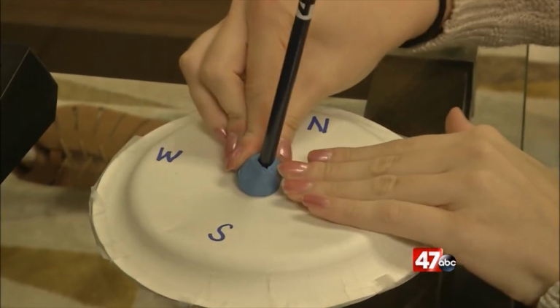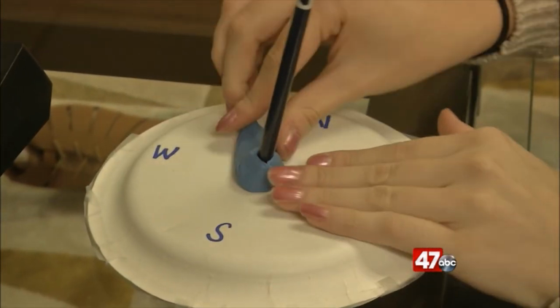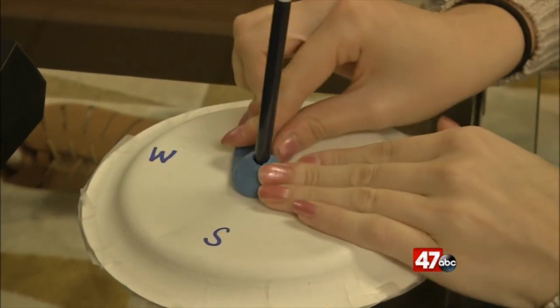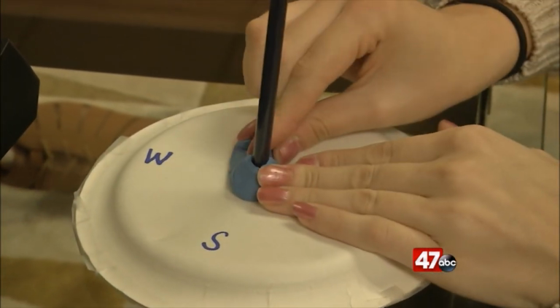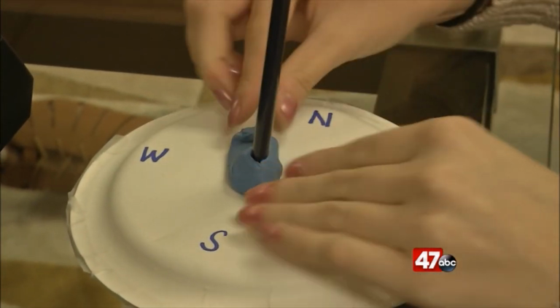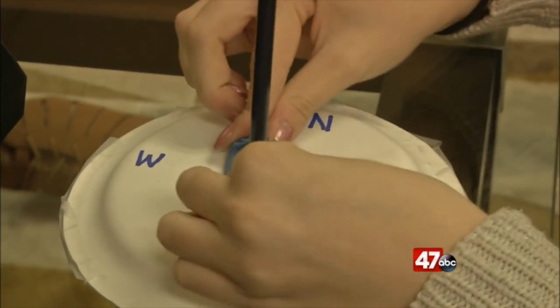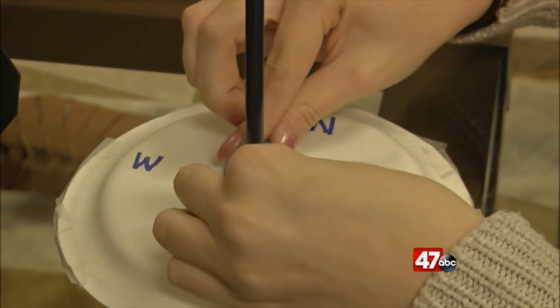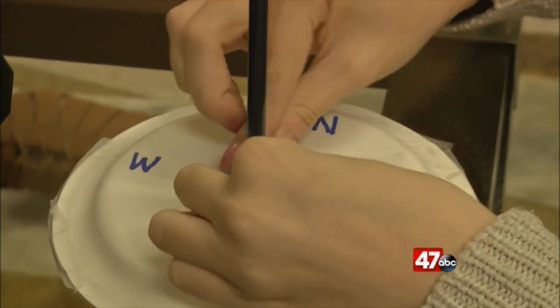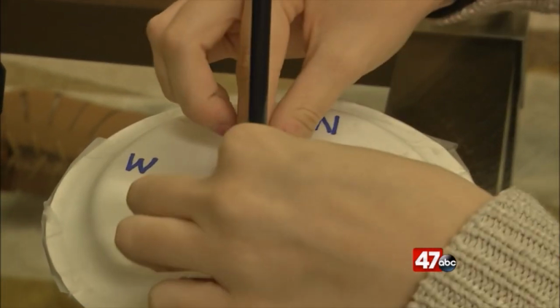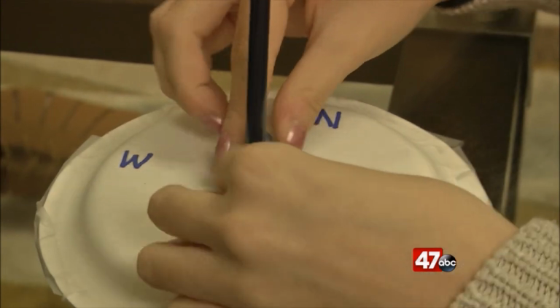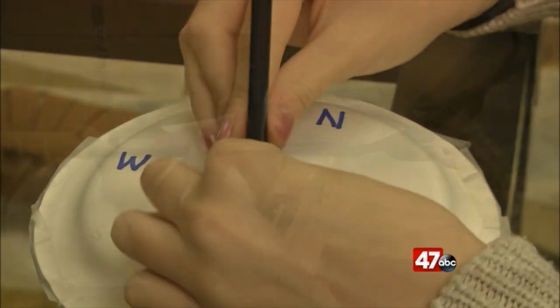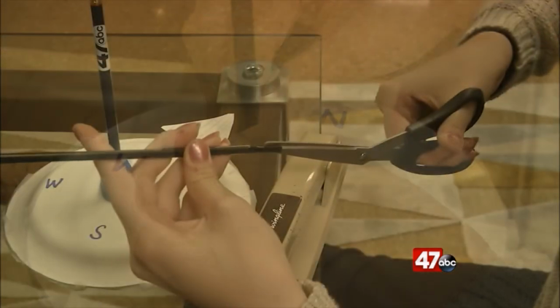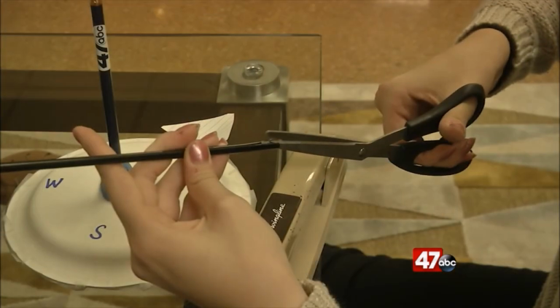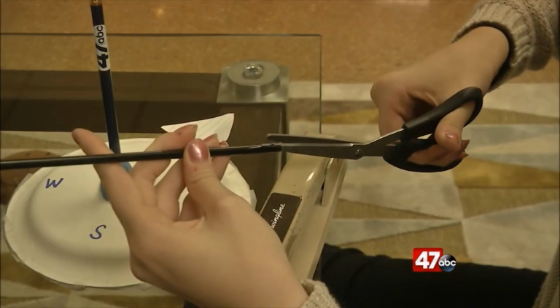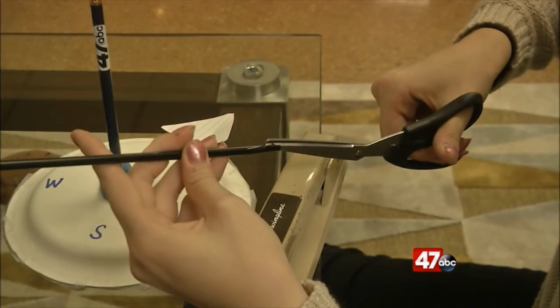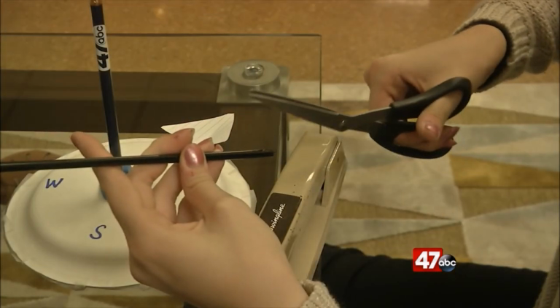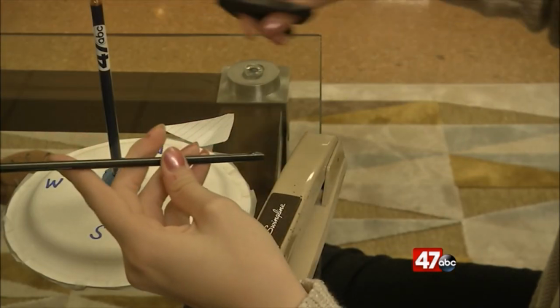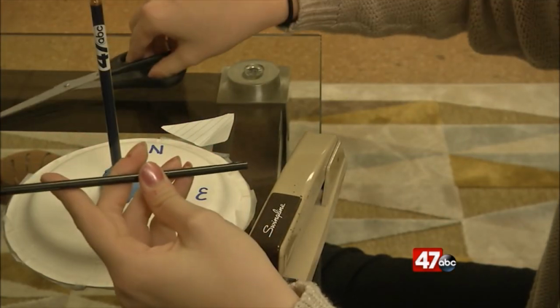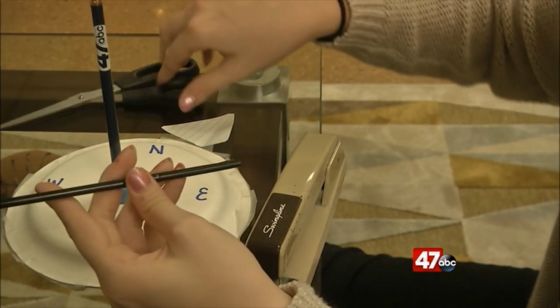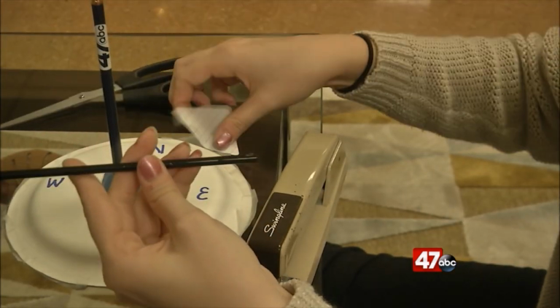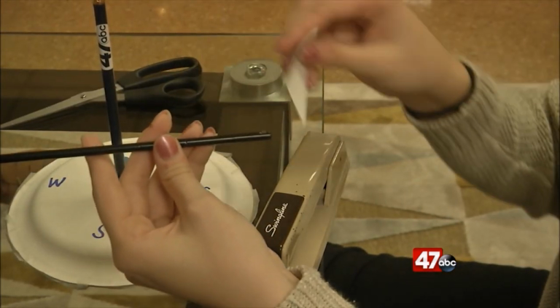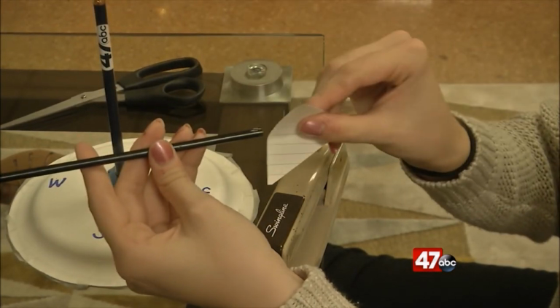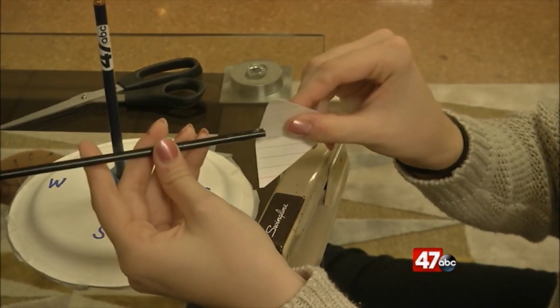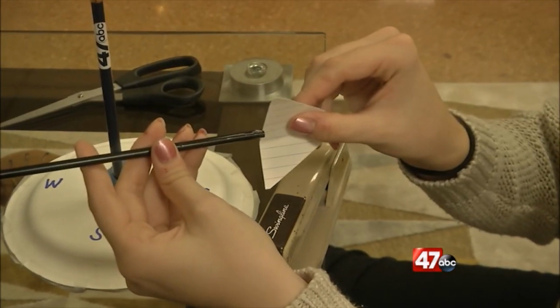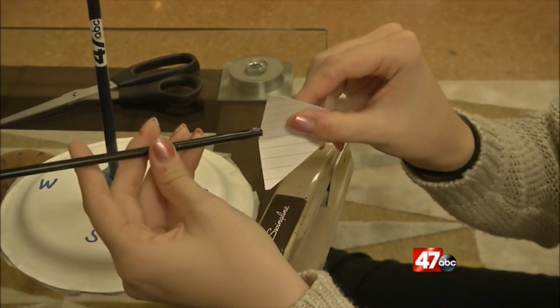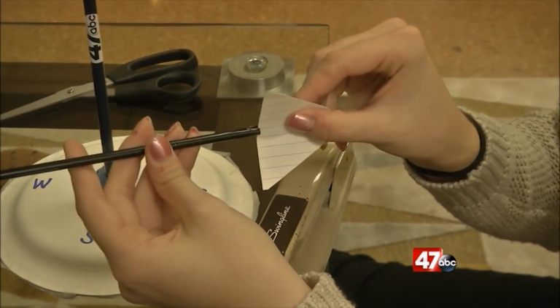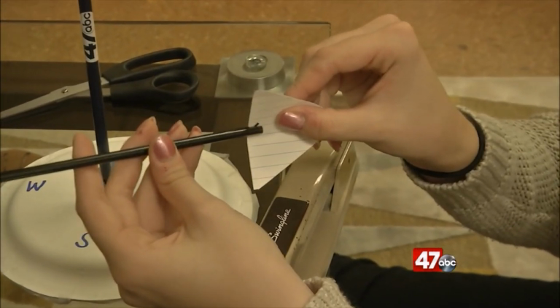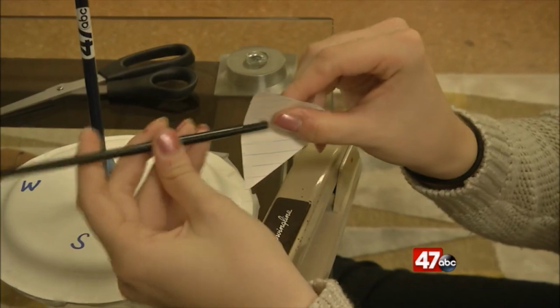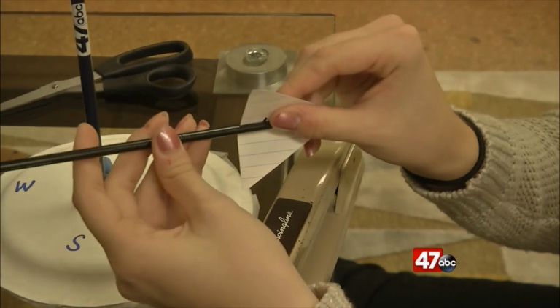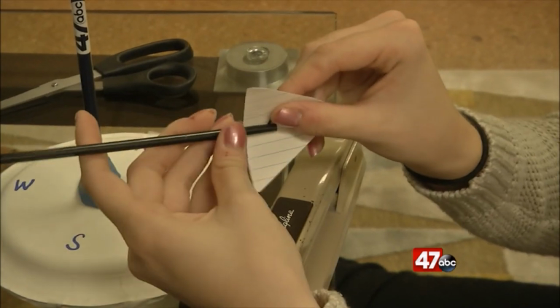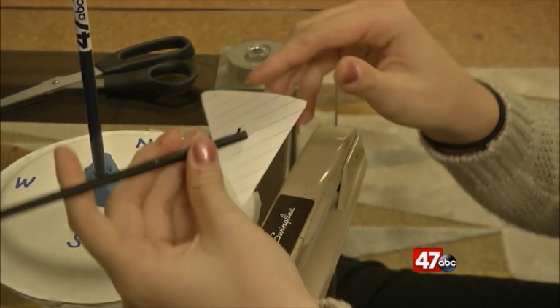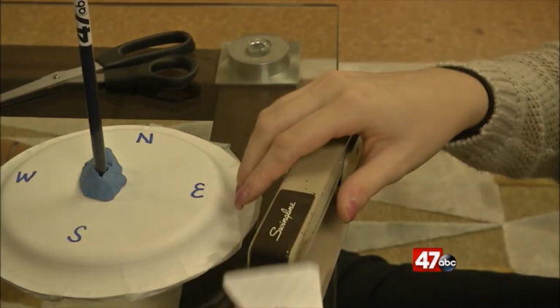You can also cut that index card into two pieces at this point. Then cut slits into the ends of the straw, insert the index card, and staple into place.